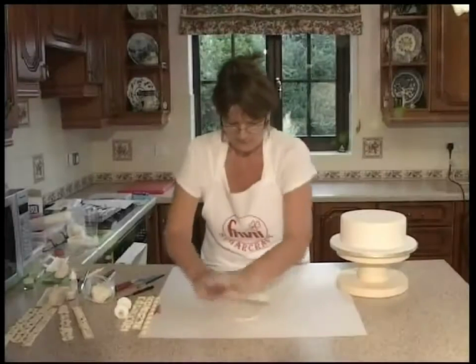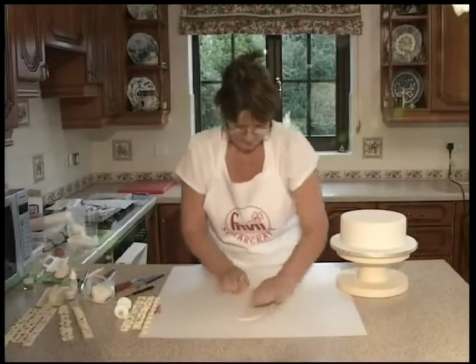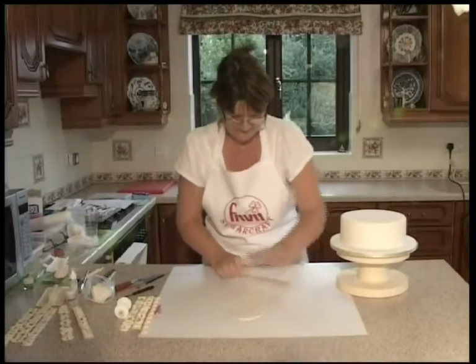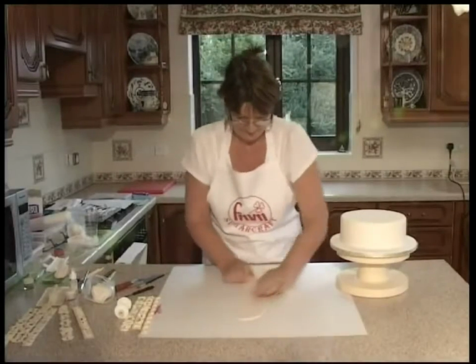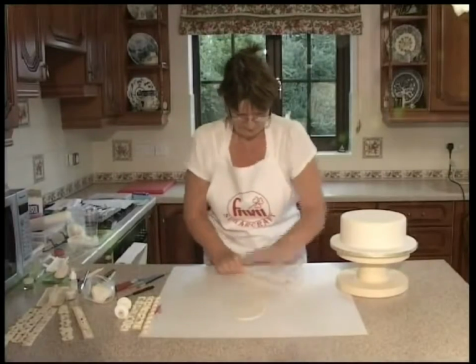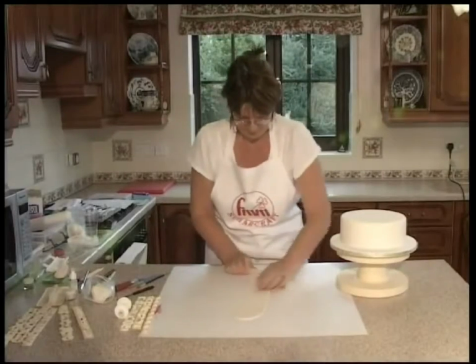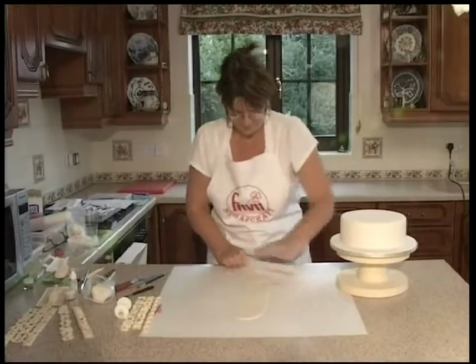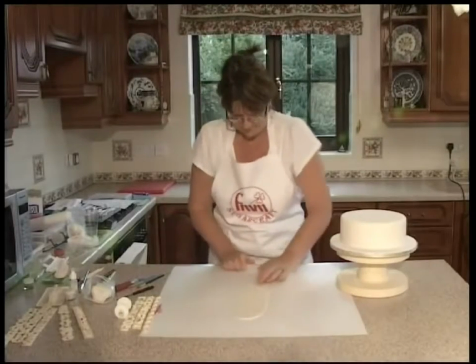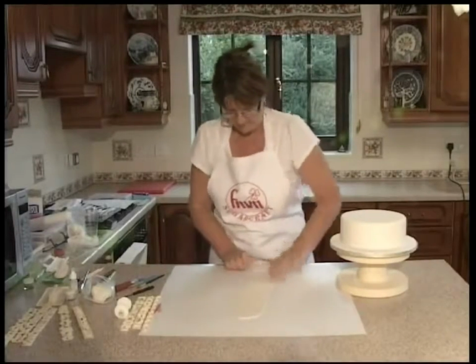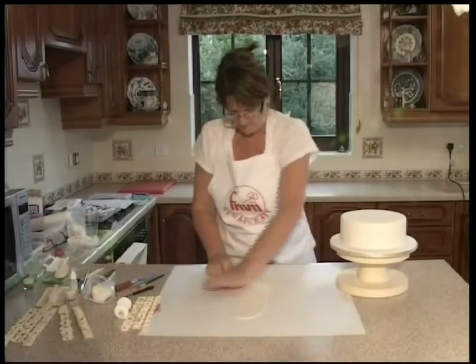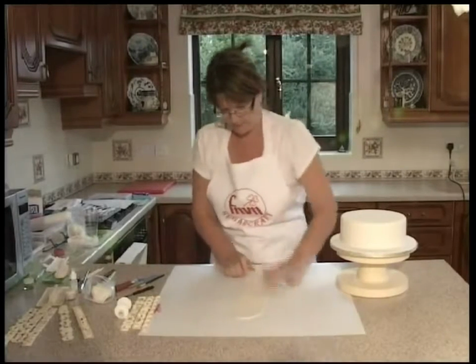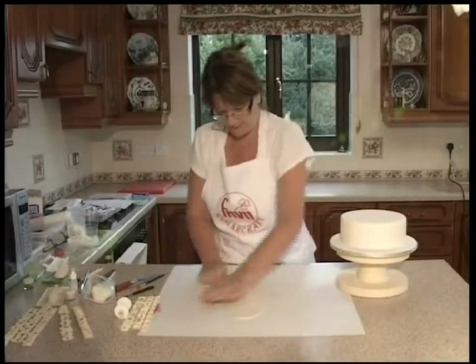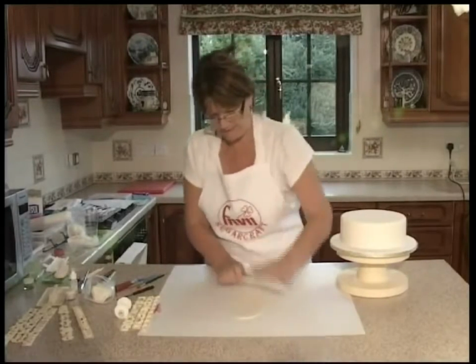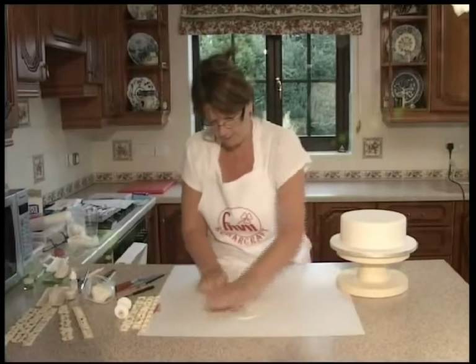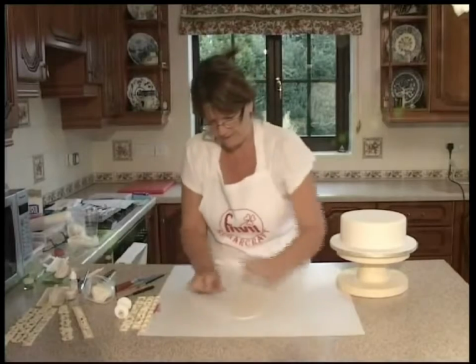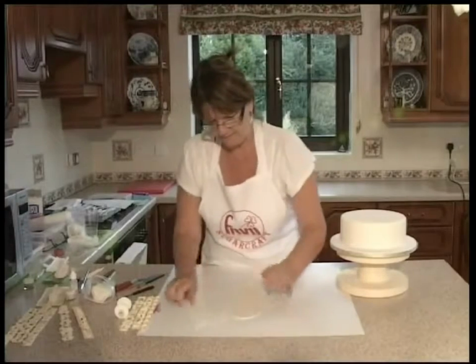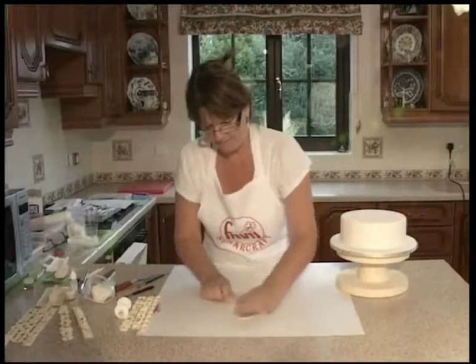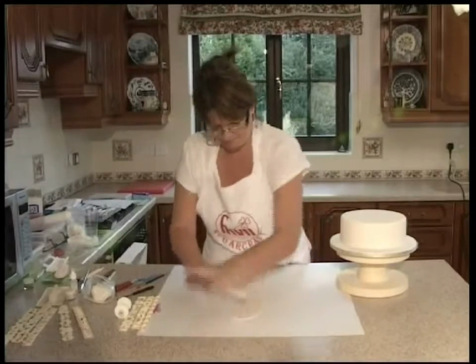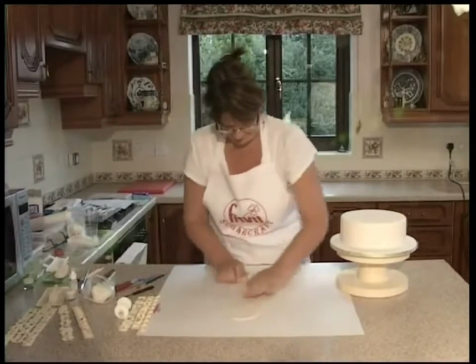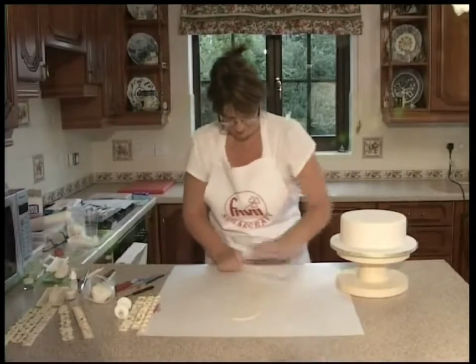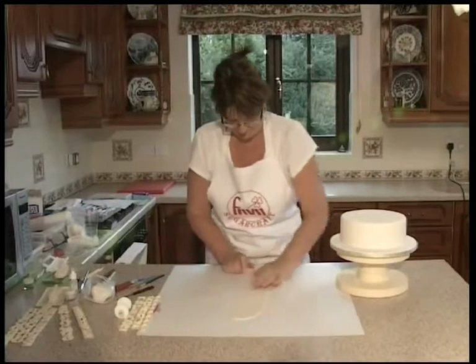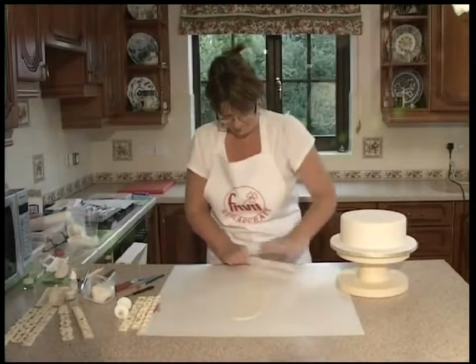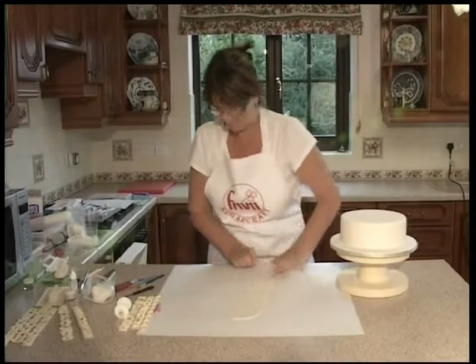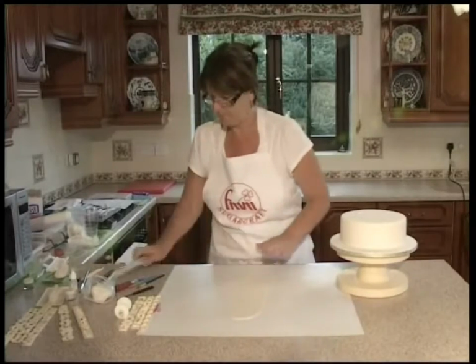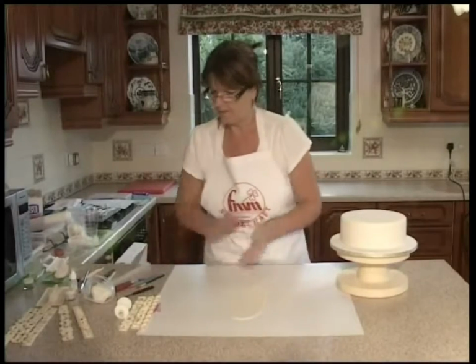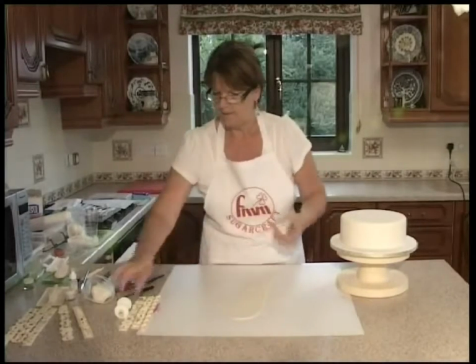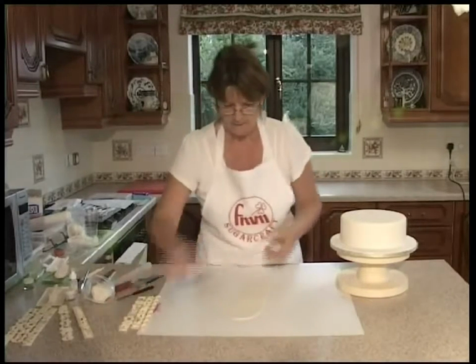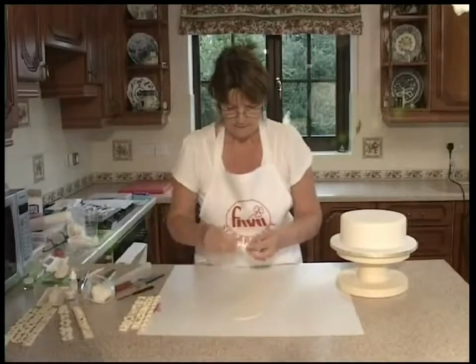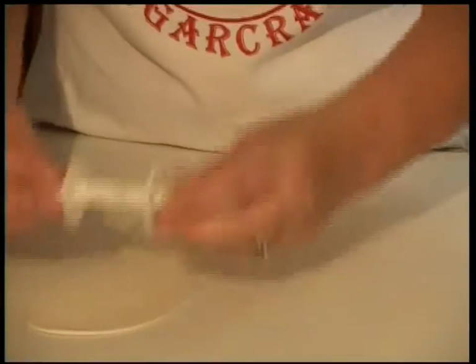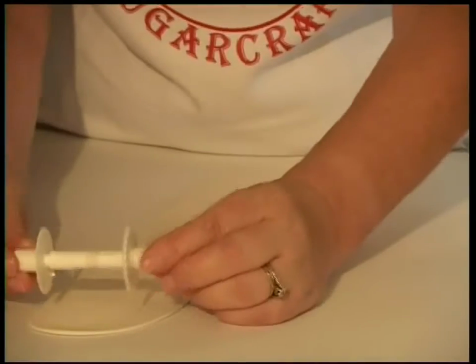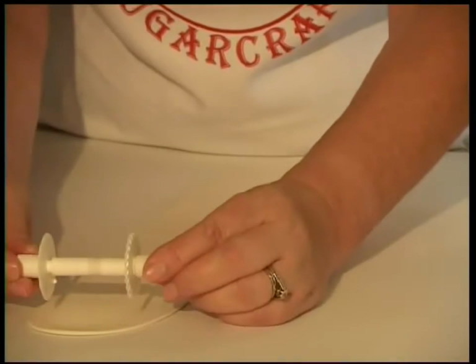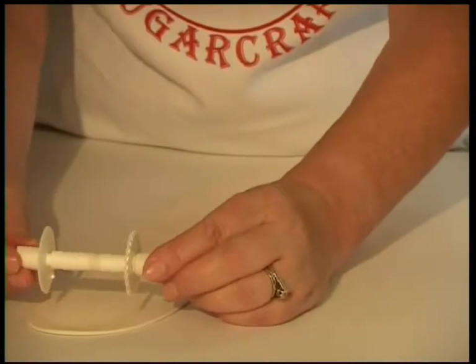Roll your paste and try to make sure there are no ridges in it for your ribbon wheel.